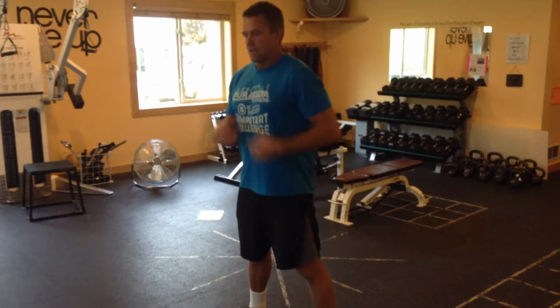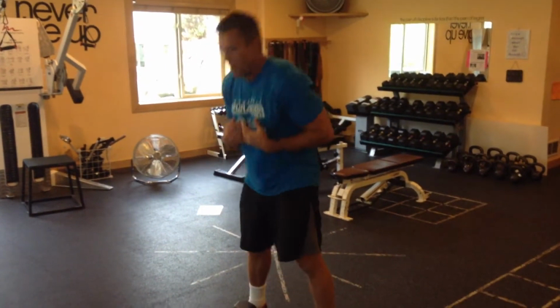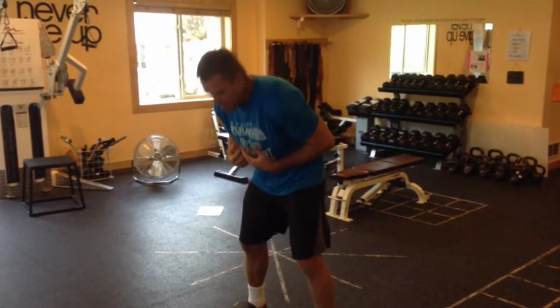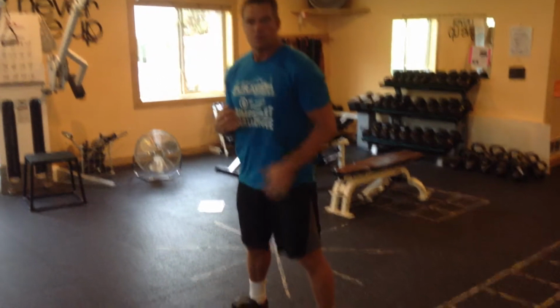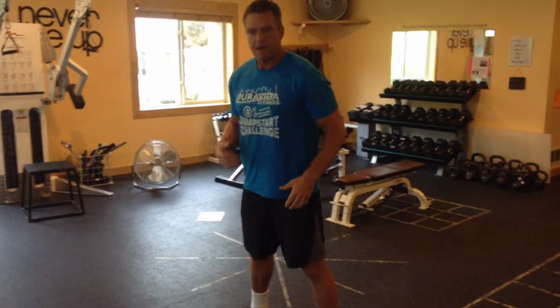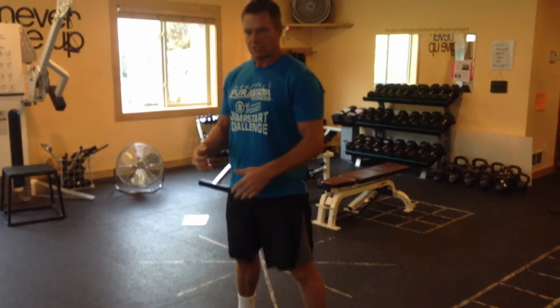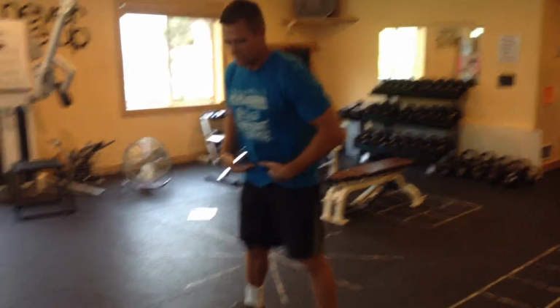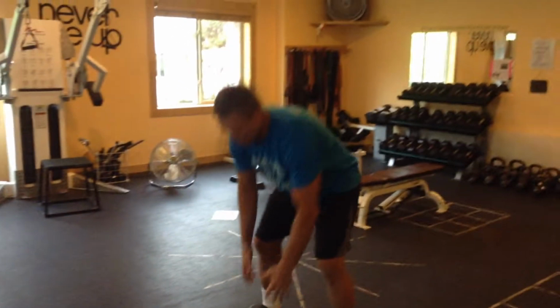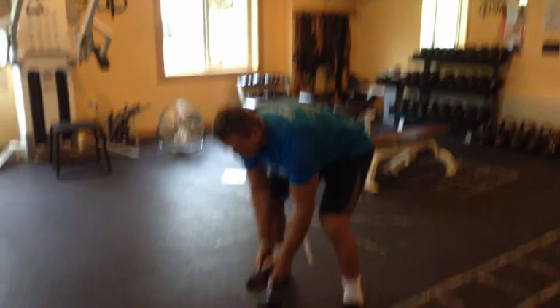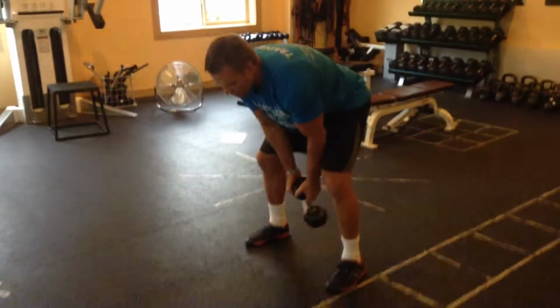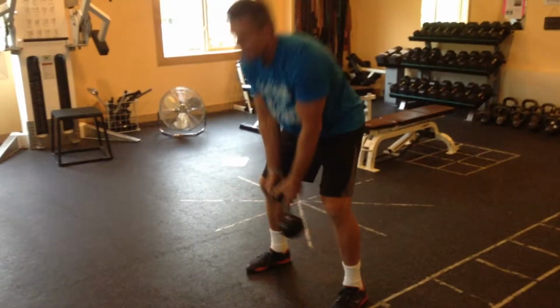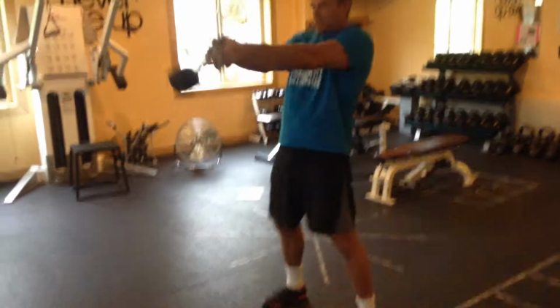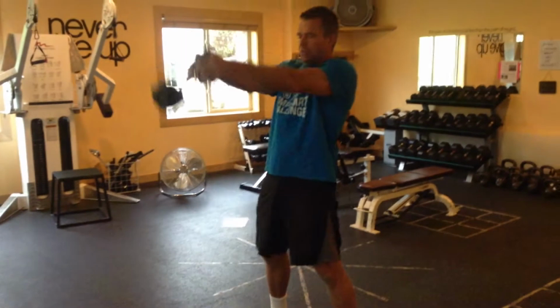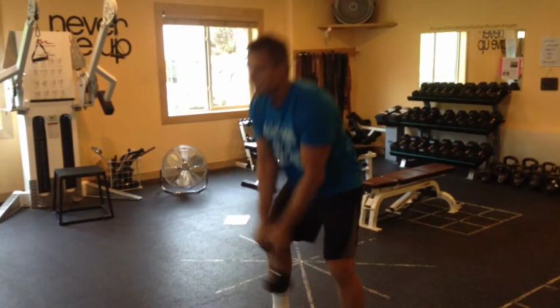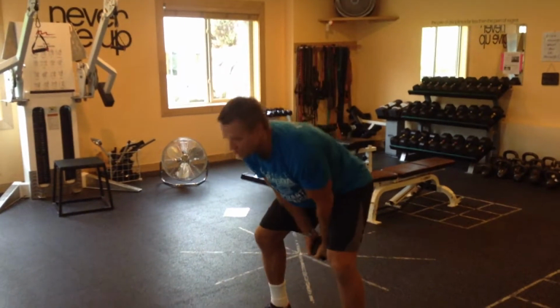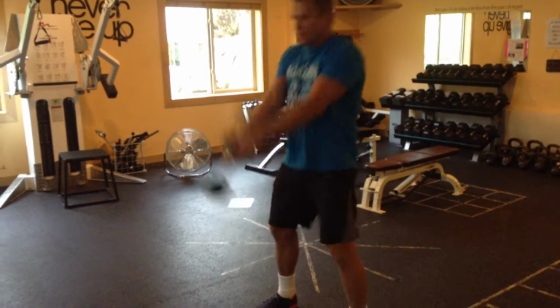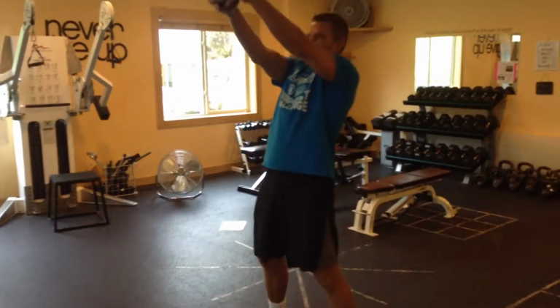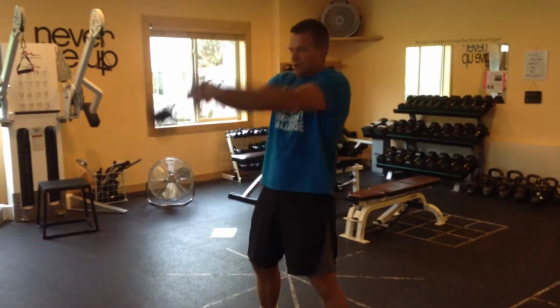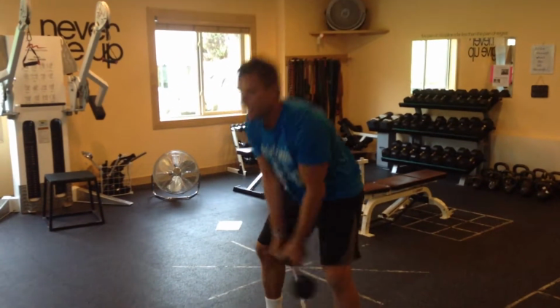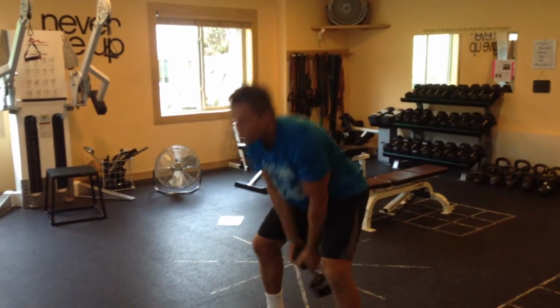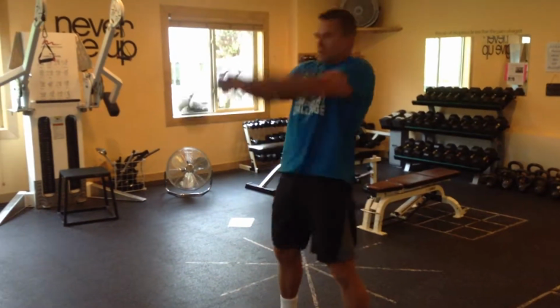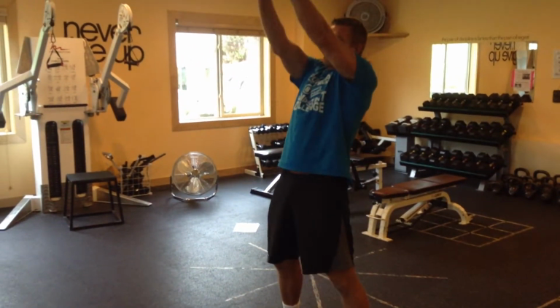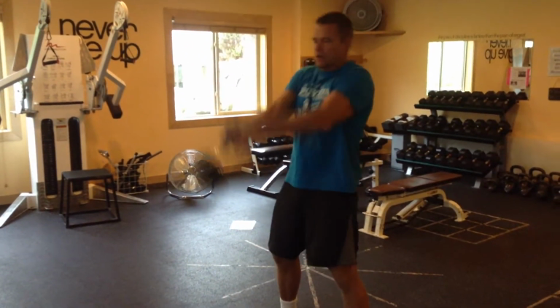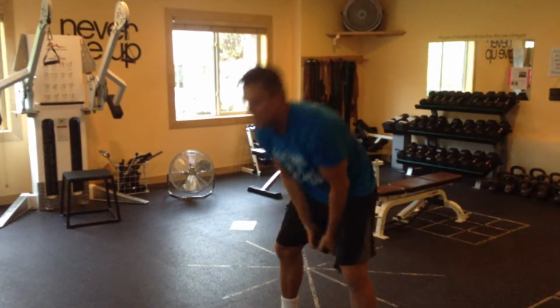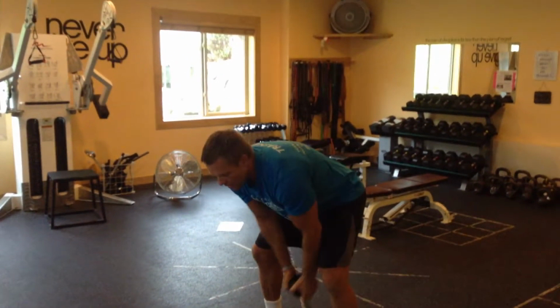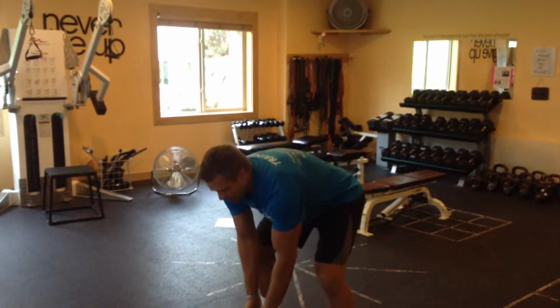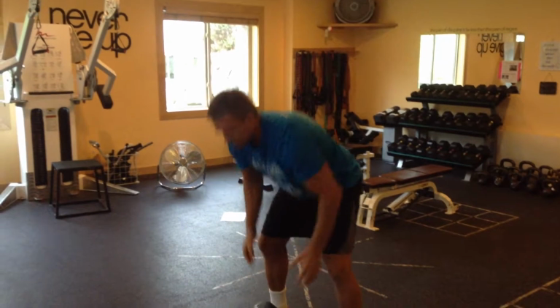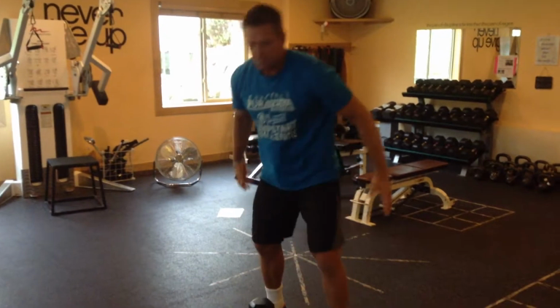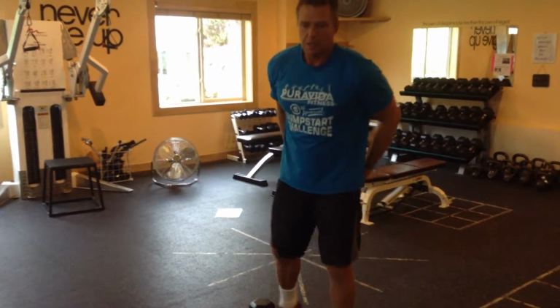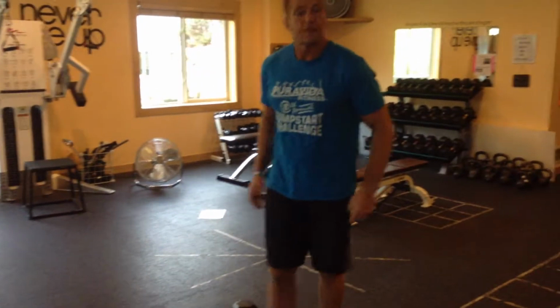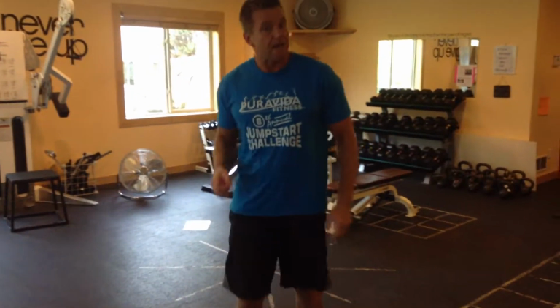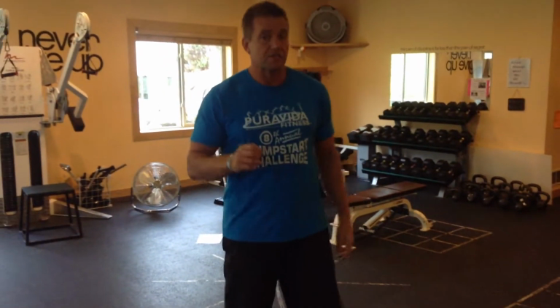If I'm rounding my back, I'm hurting my back. That's why I always tell people: catch with your hips and throw with your hips — catch, throw — and do that as fast as you can.